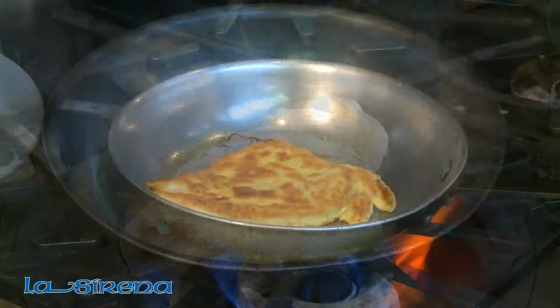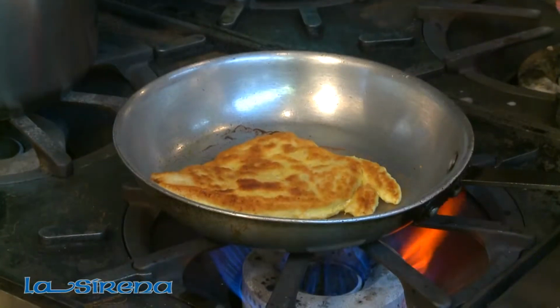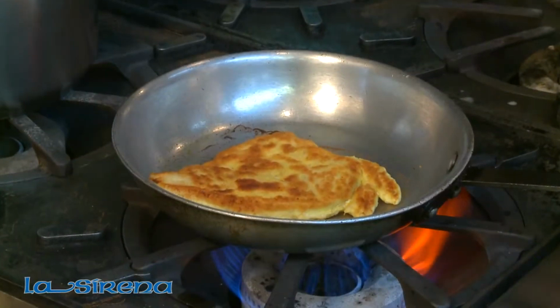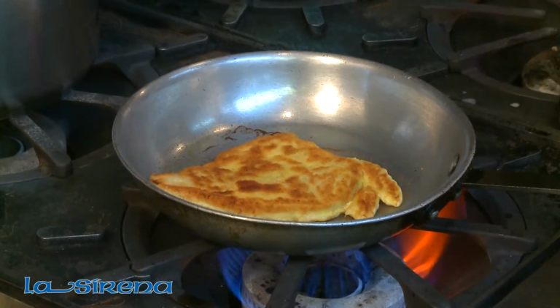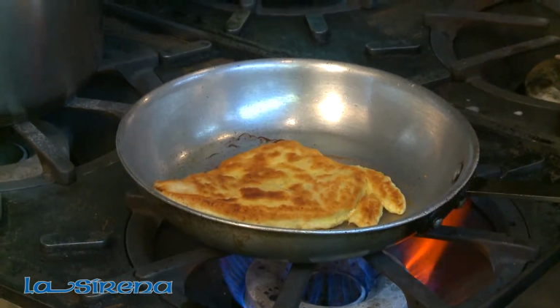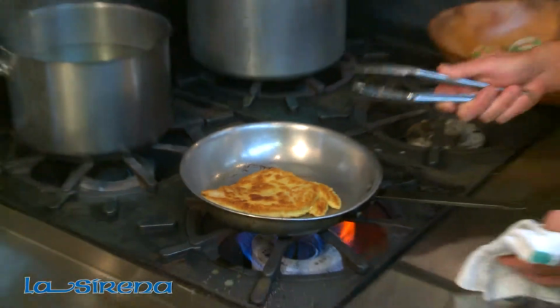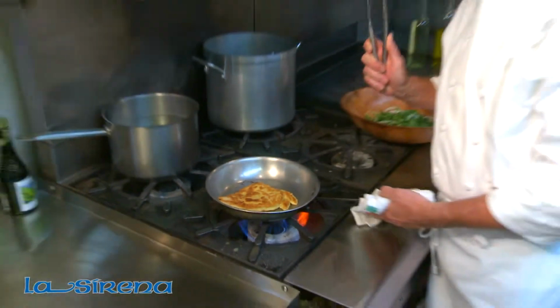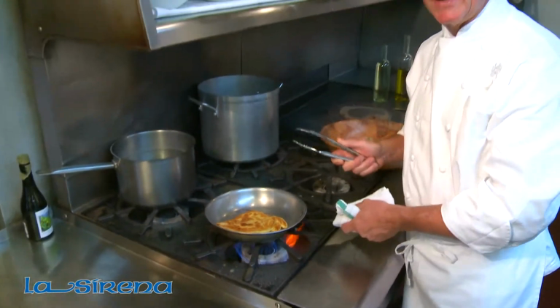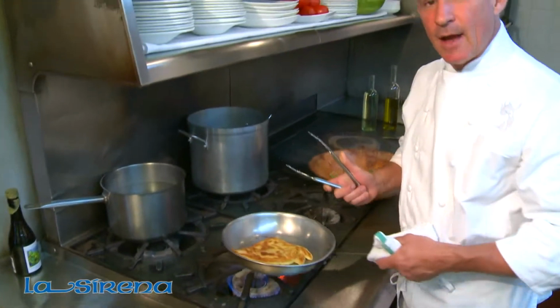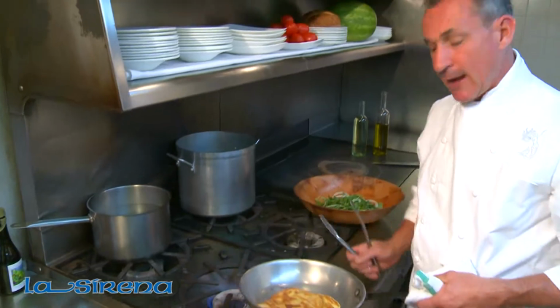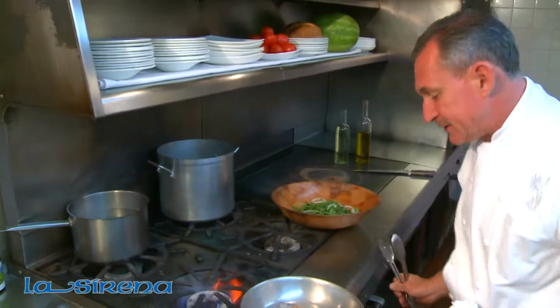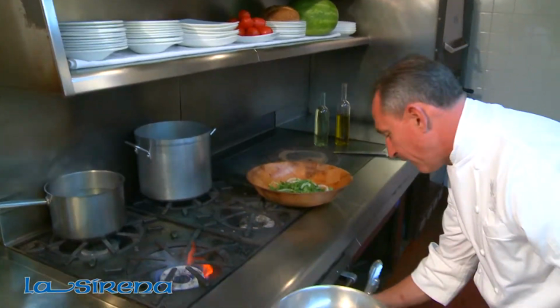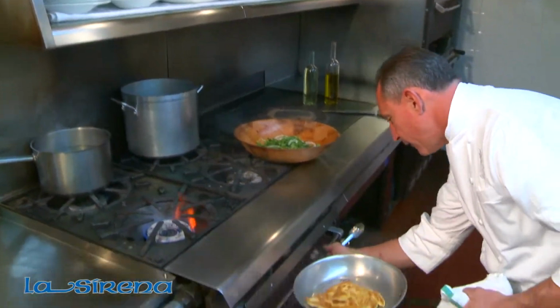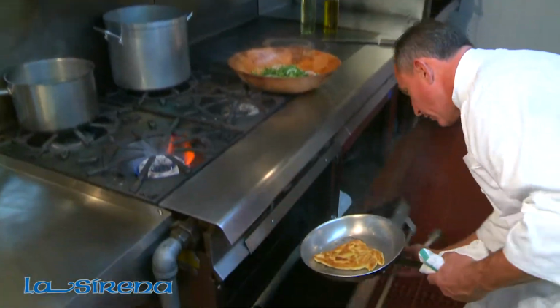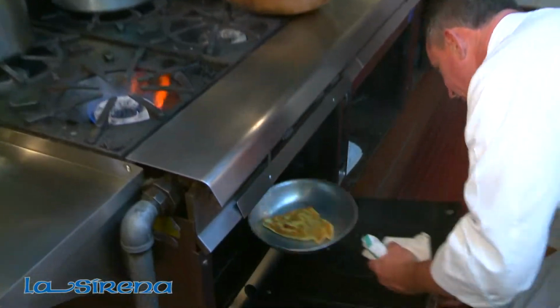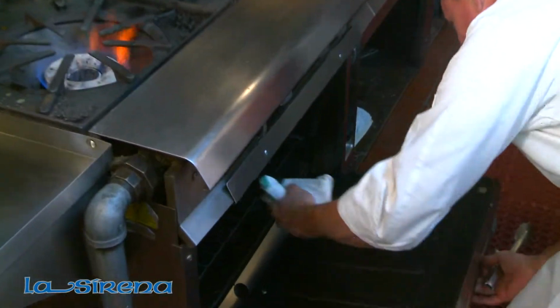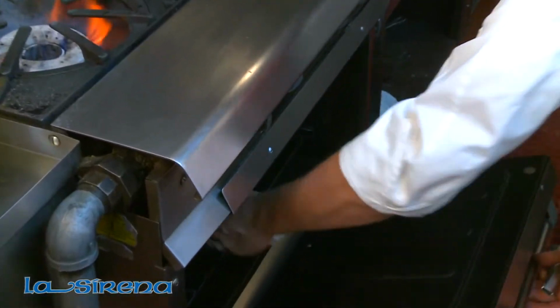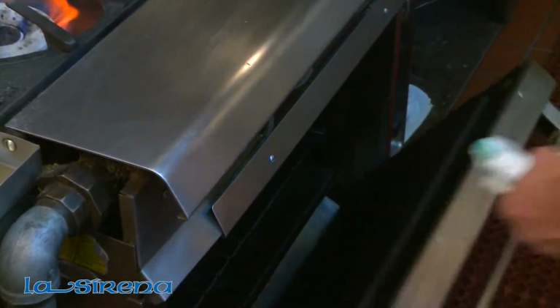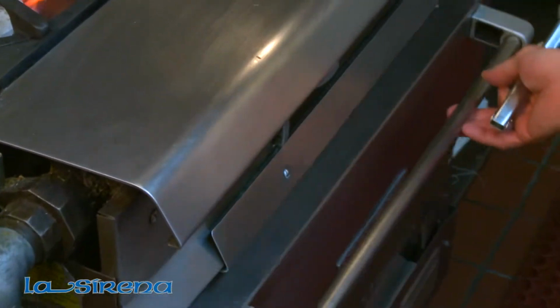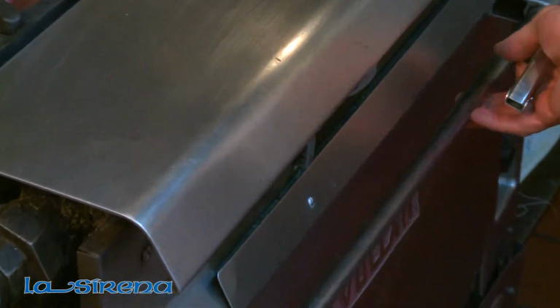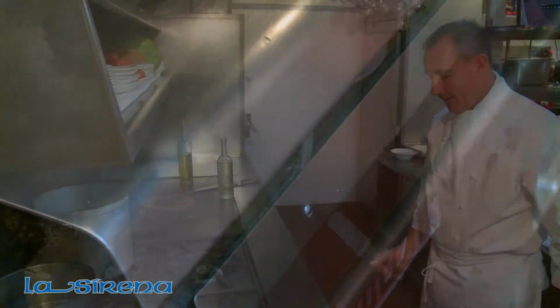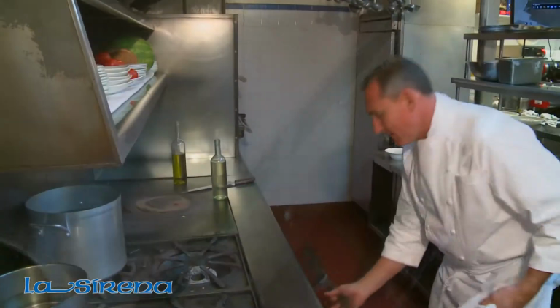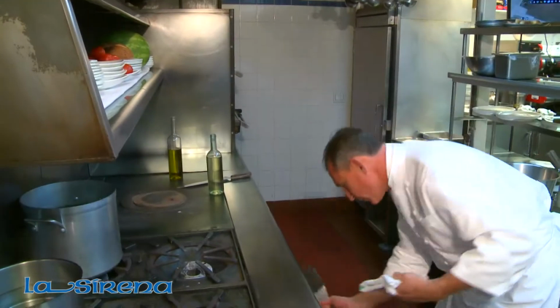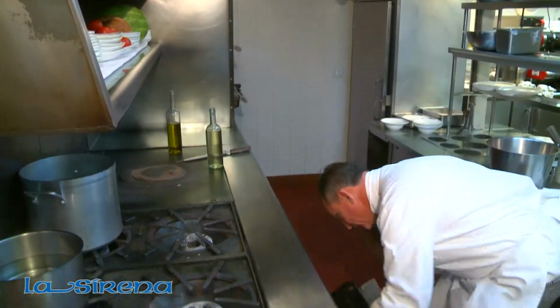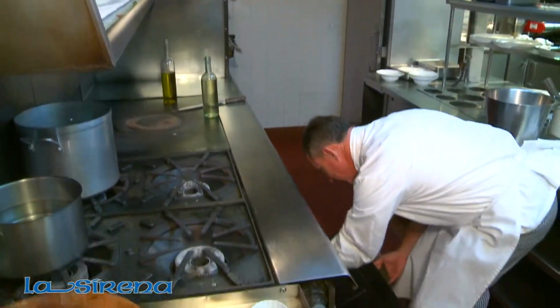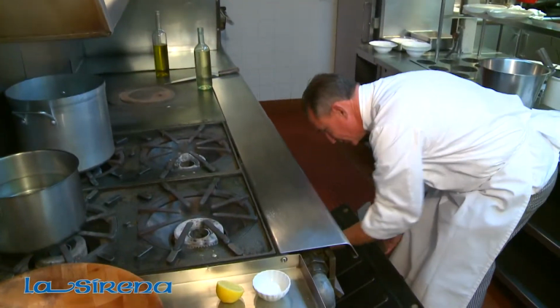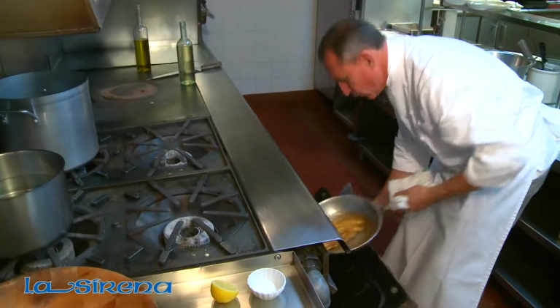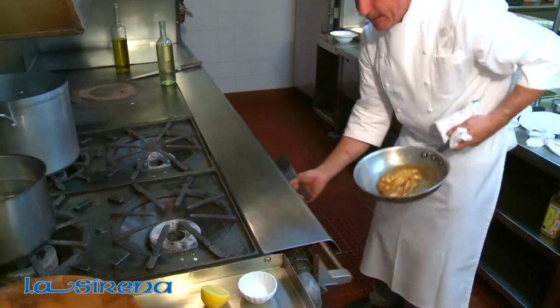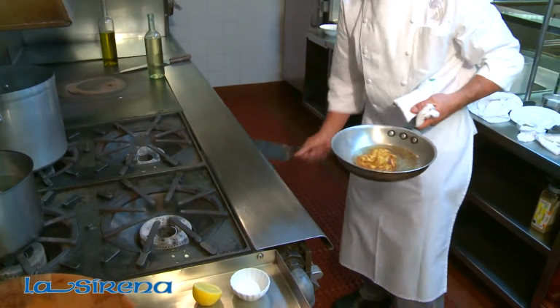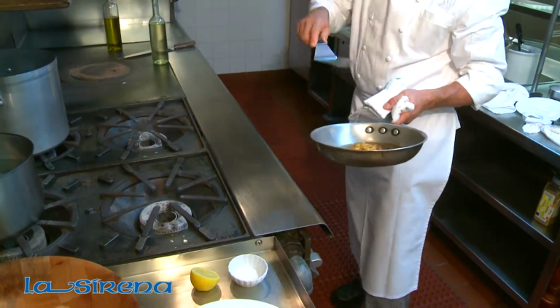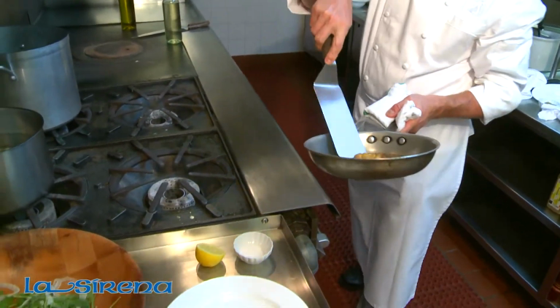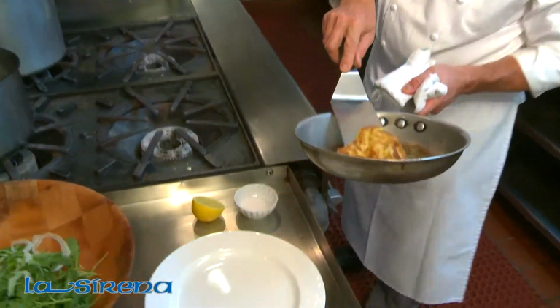Lightly brown the chicken on both sides, and in a preheated oven at 375, you're going to put the chicken in for about 15 minutes. After about 15 minutes, the chicken will be ready, and you're ready to plate it up.